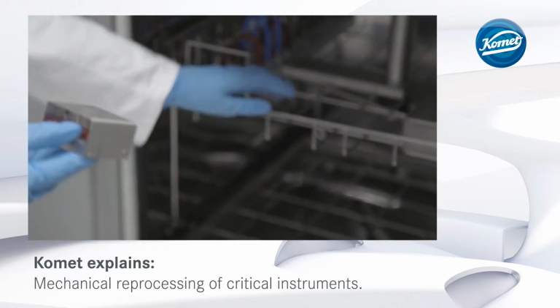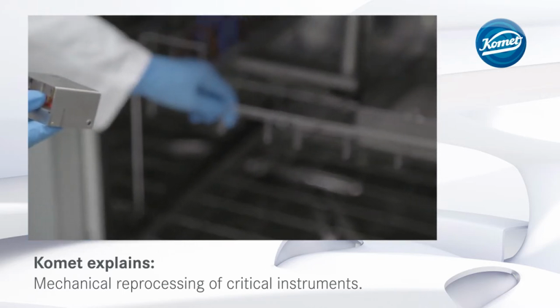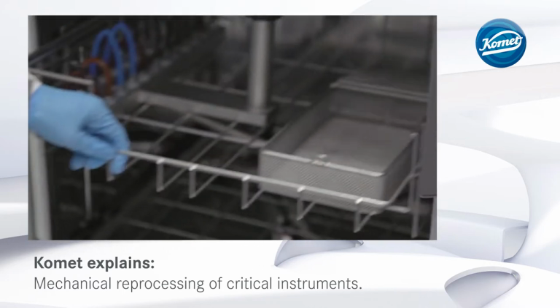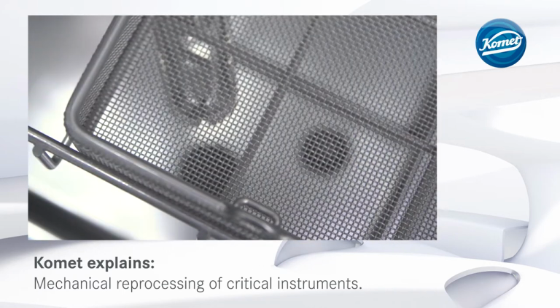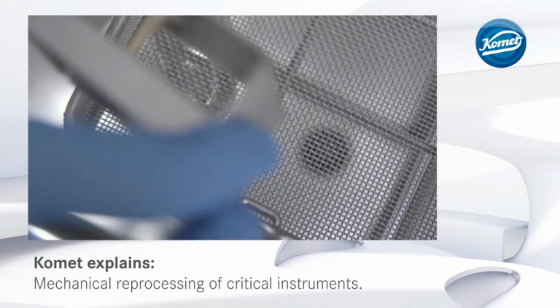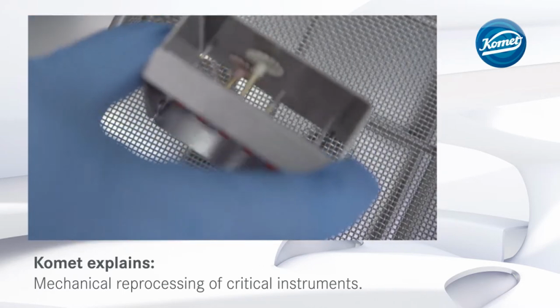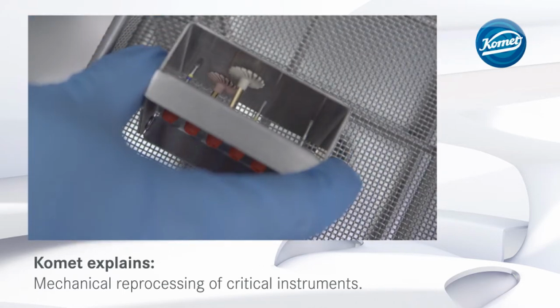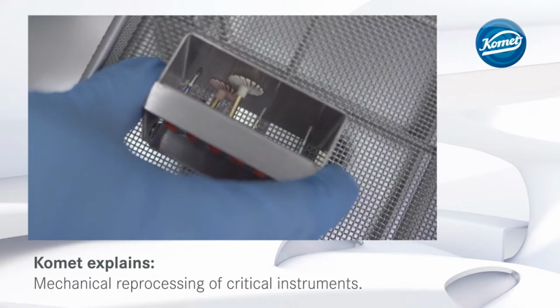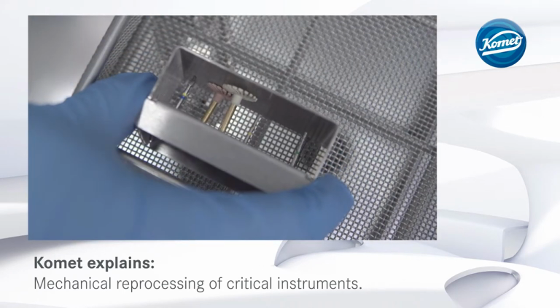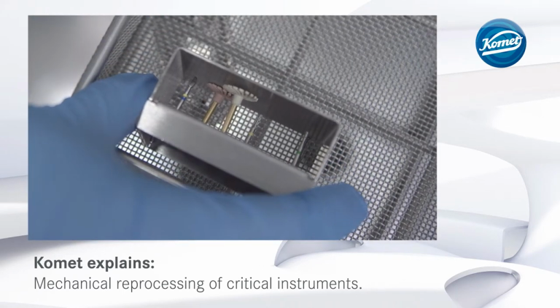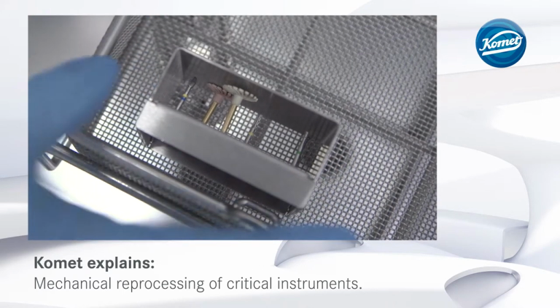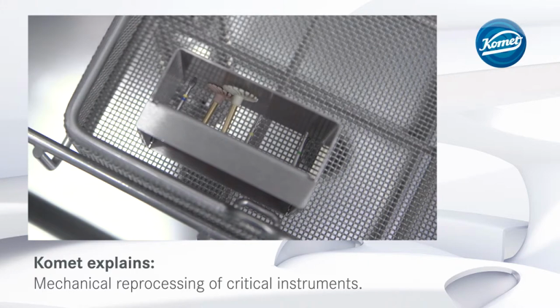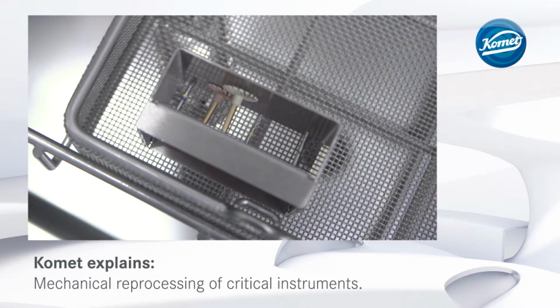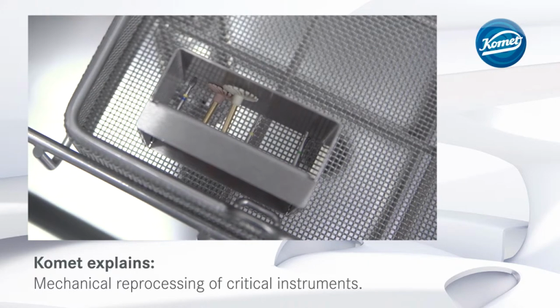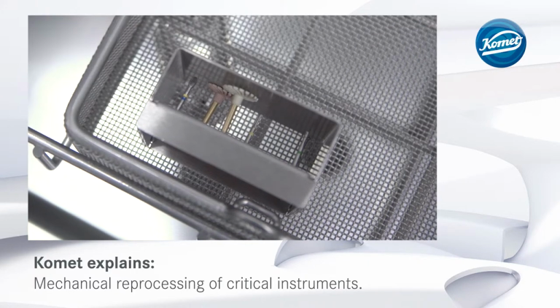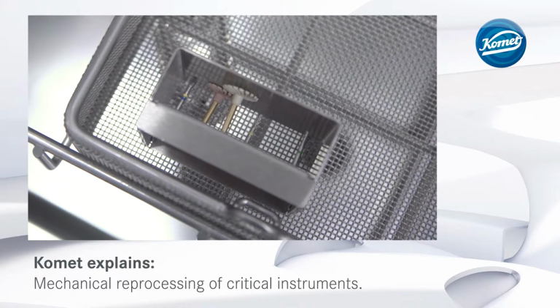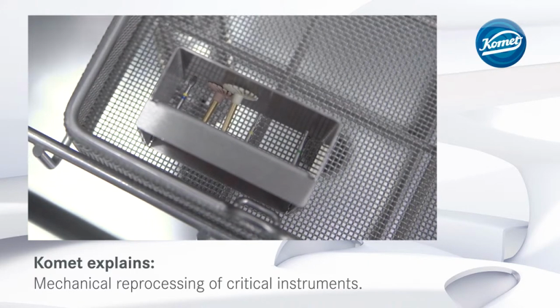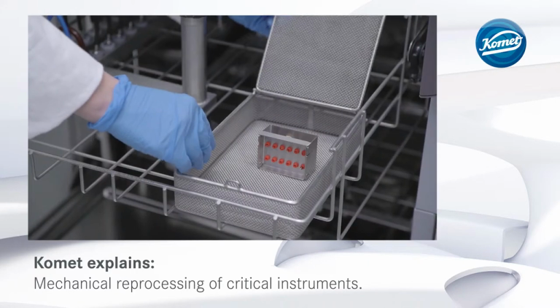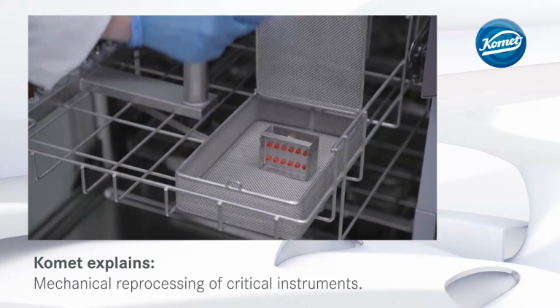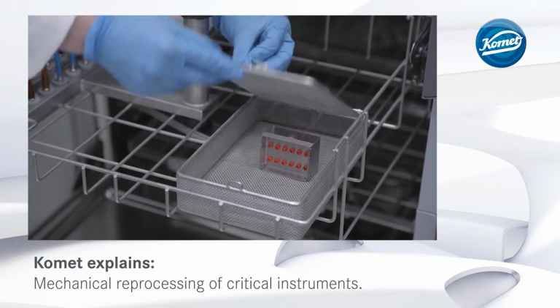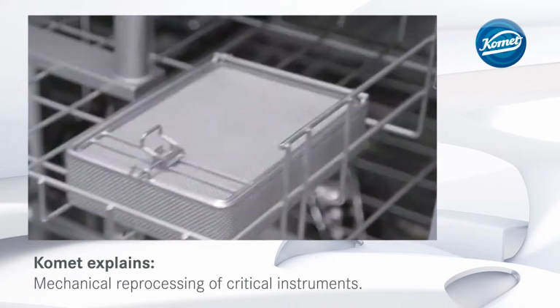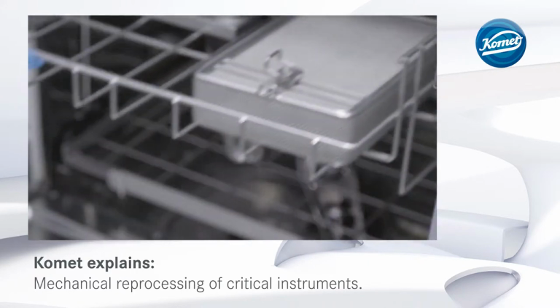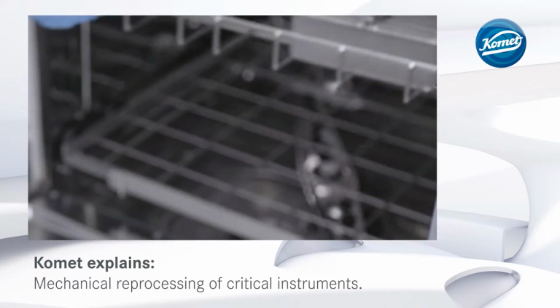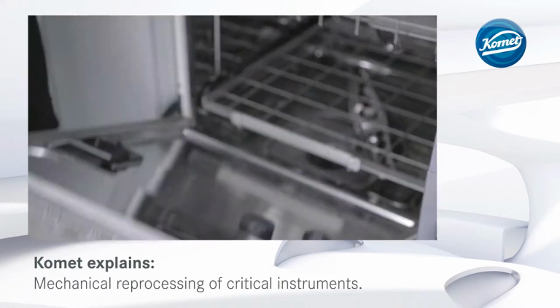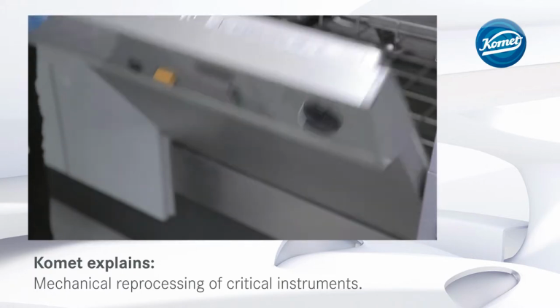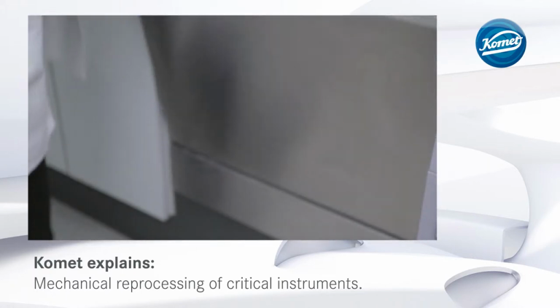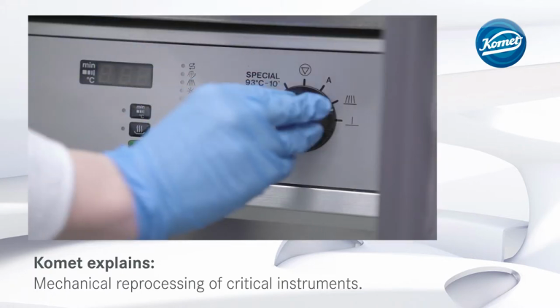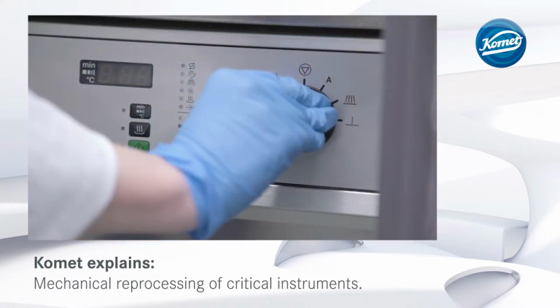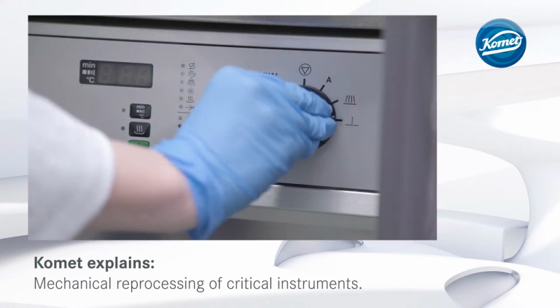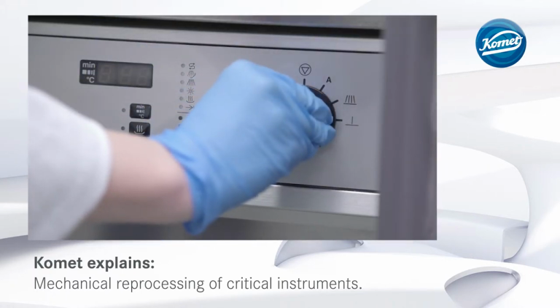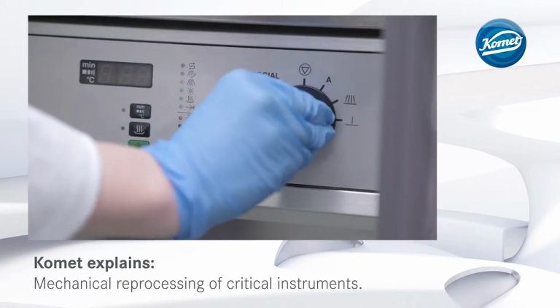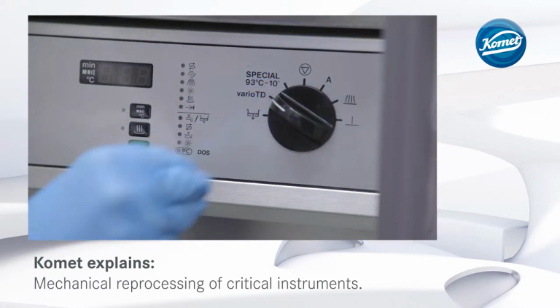The burr block is then placed into the top basket in a vertical position to make sure that the water jet reaches all areas. Once the thermo-disinfector has been filled, set the machine to the correct program.